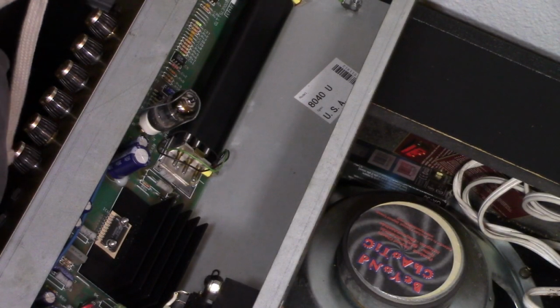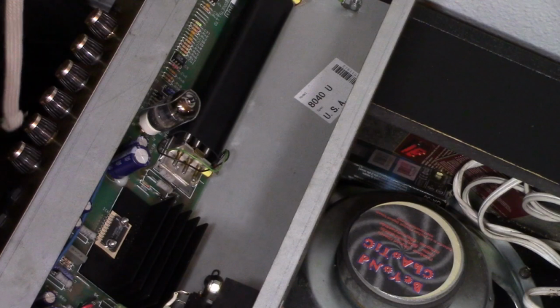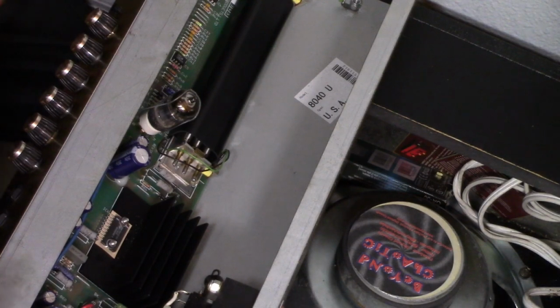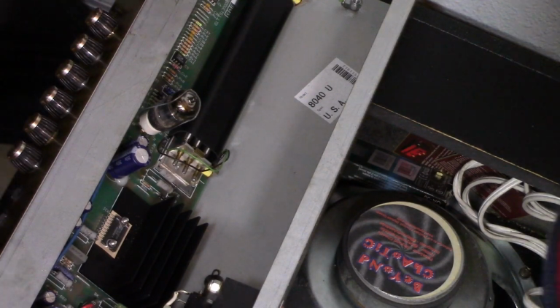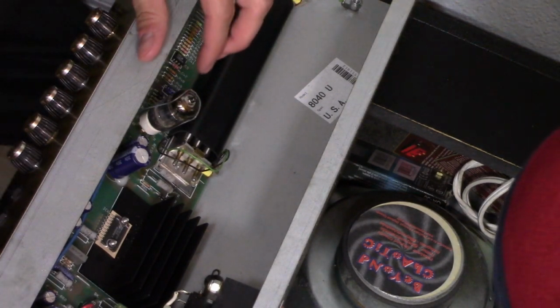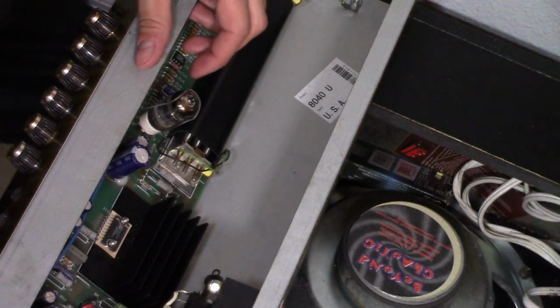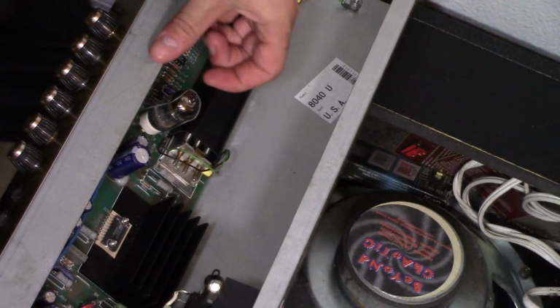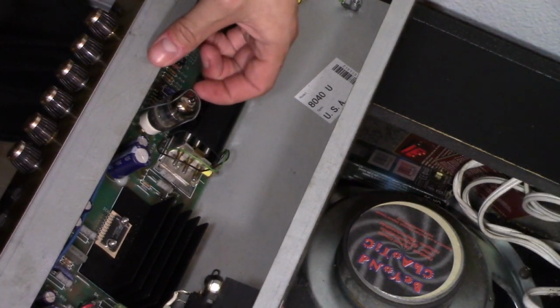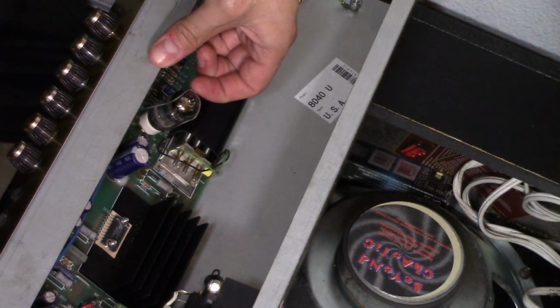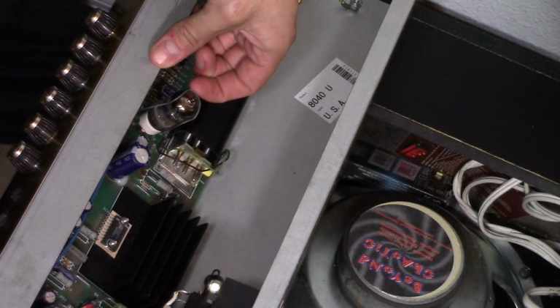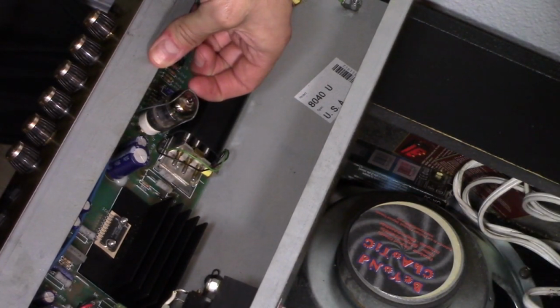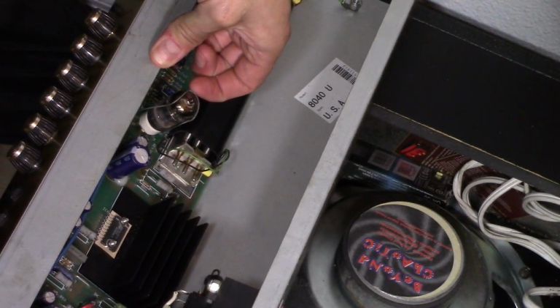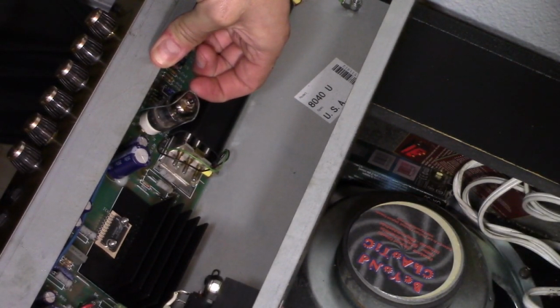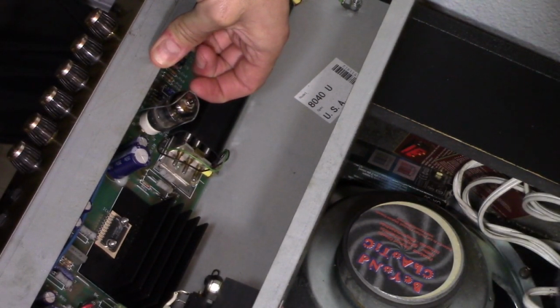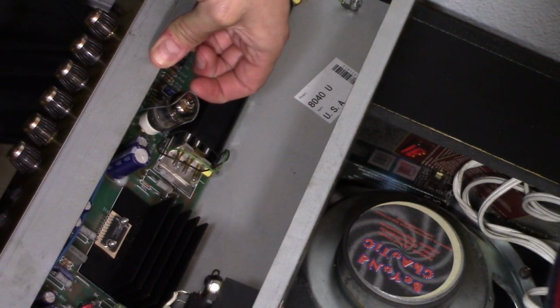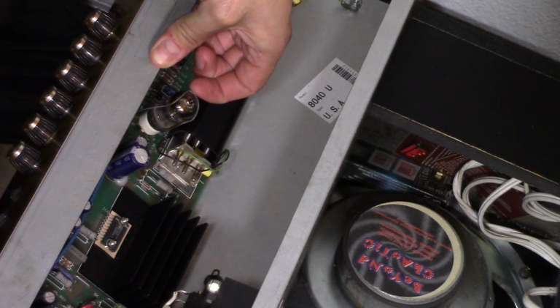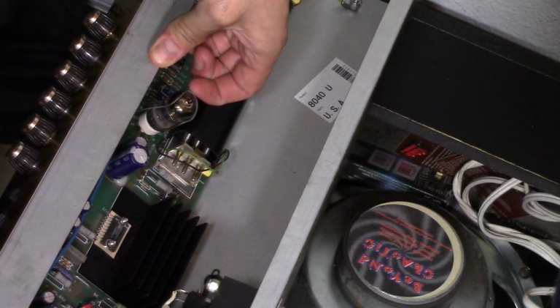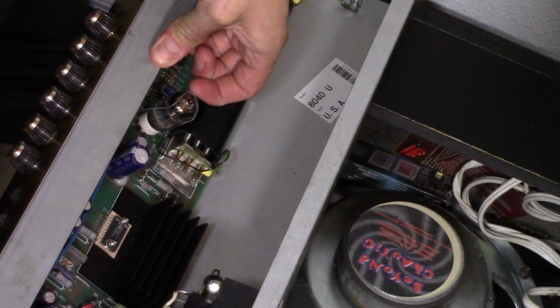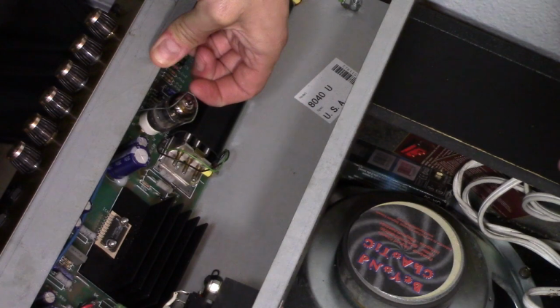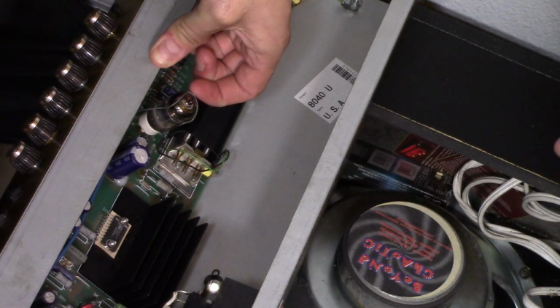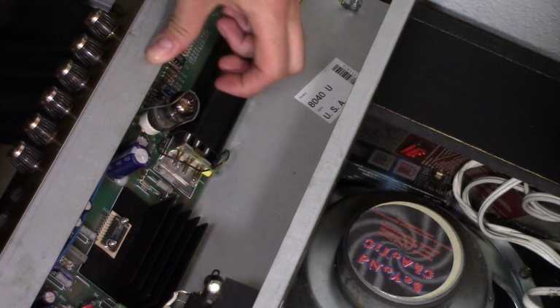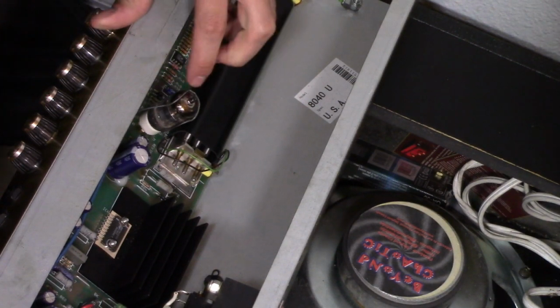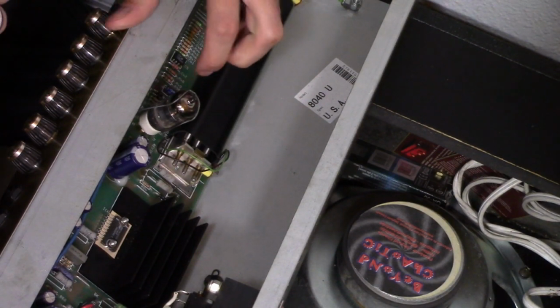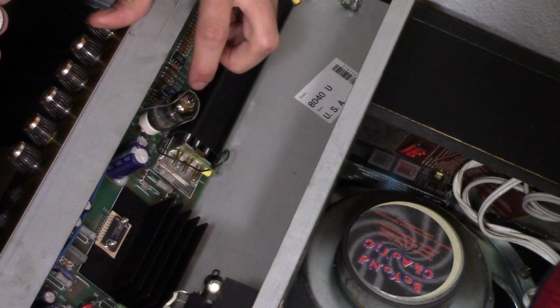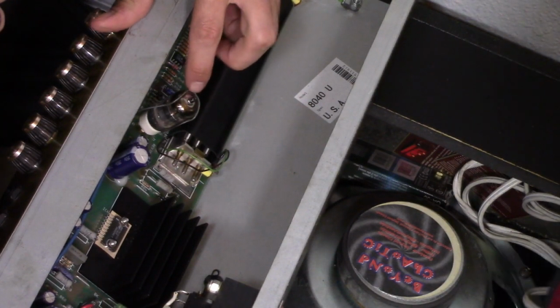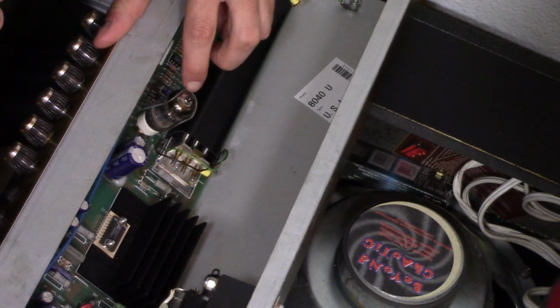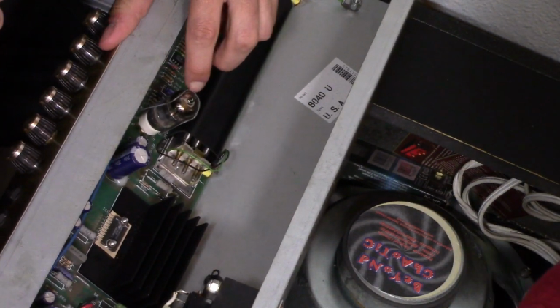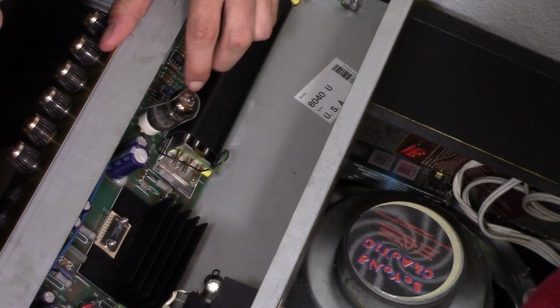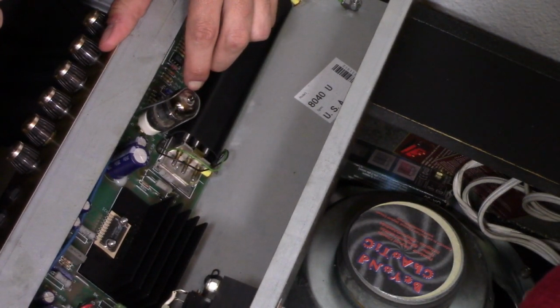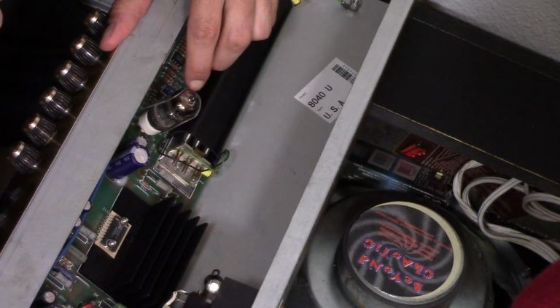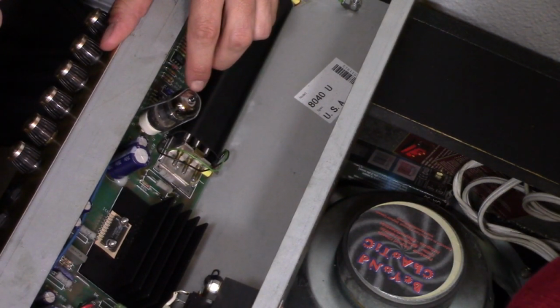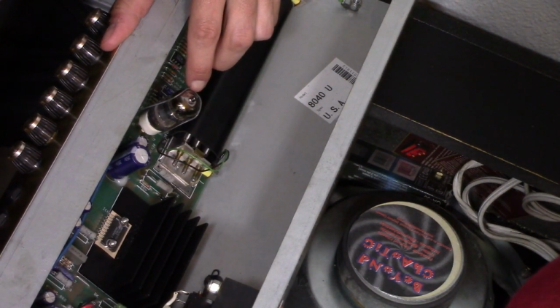So what we're going to do is remove this right here. Are we allowed to touch the tube? Yeah — you just pull this back.